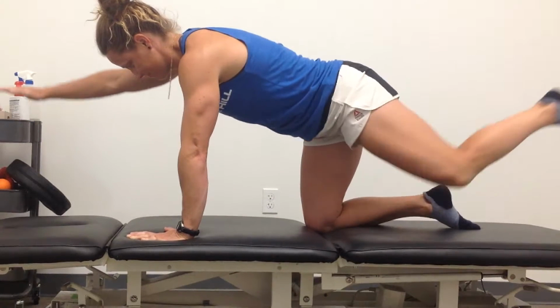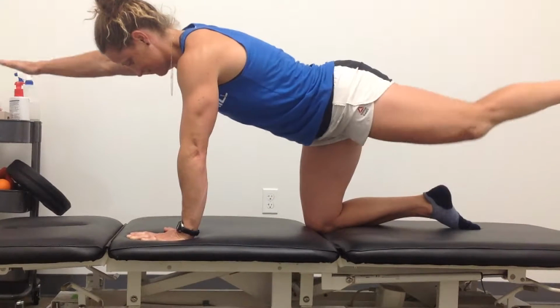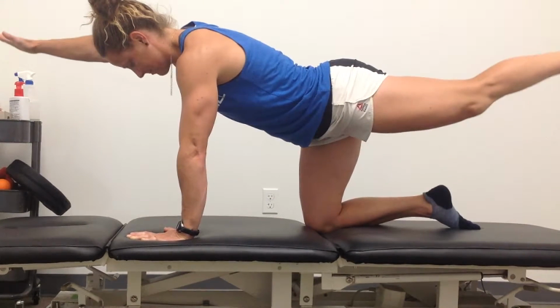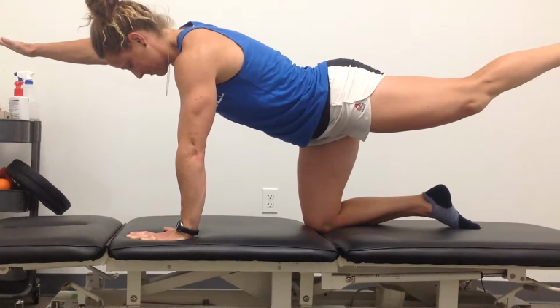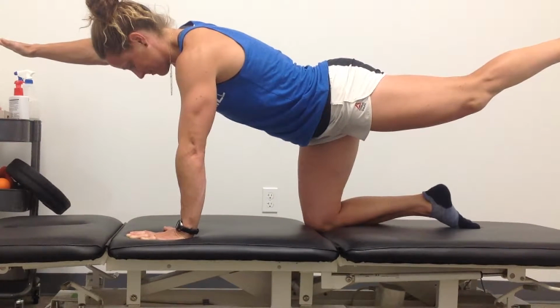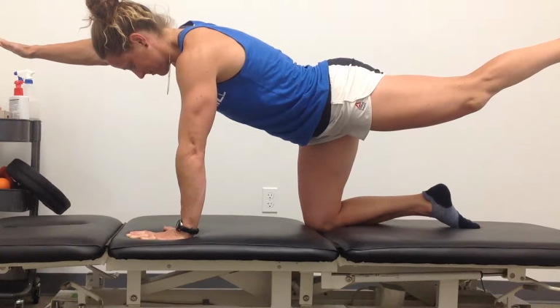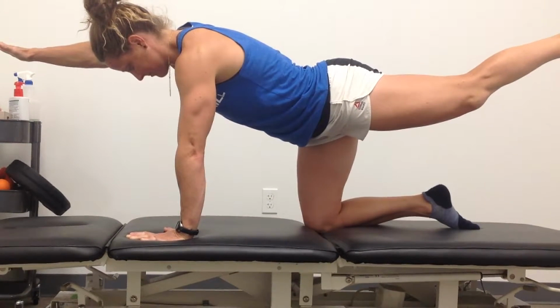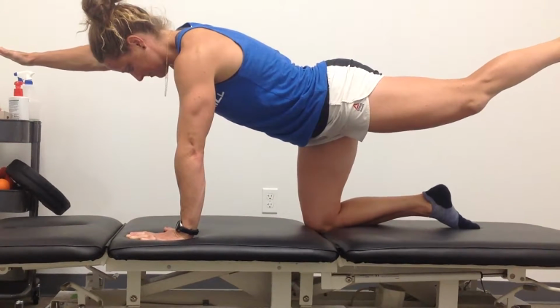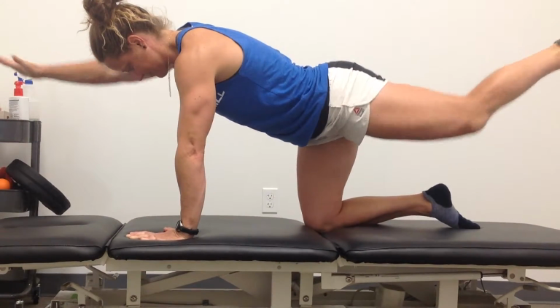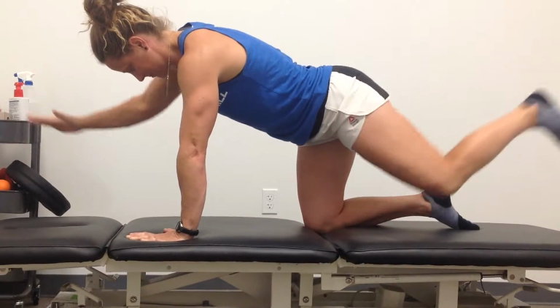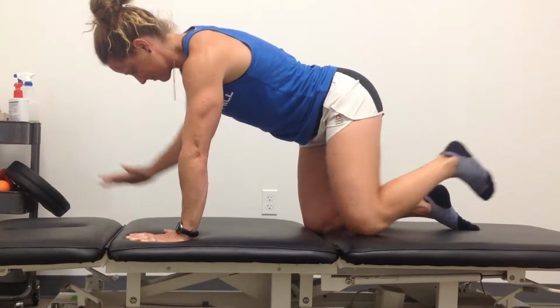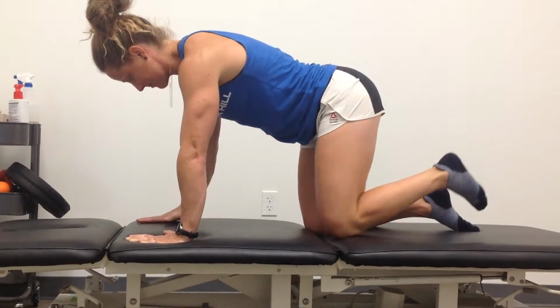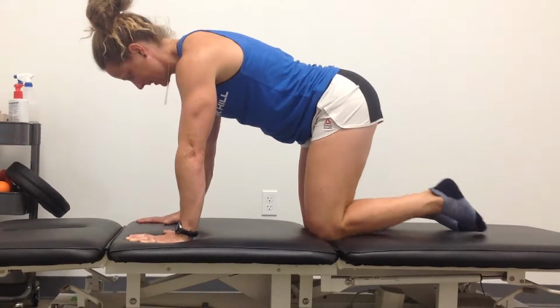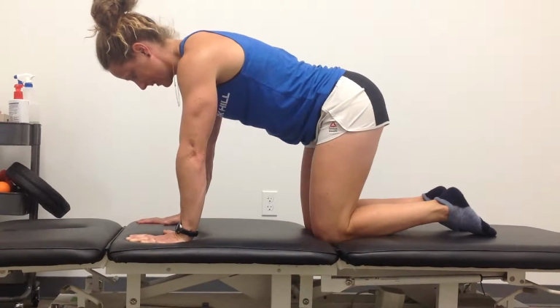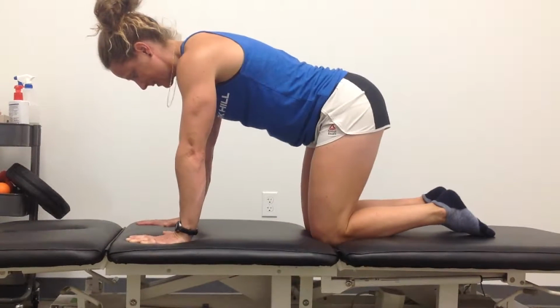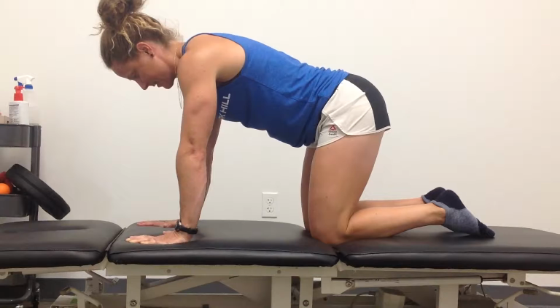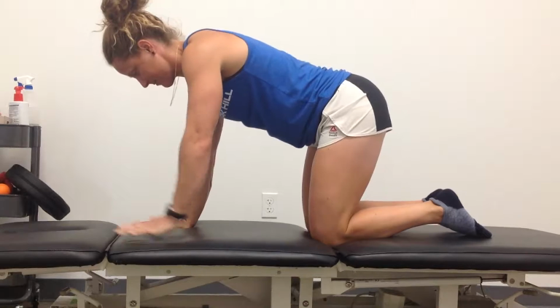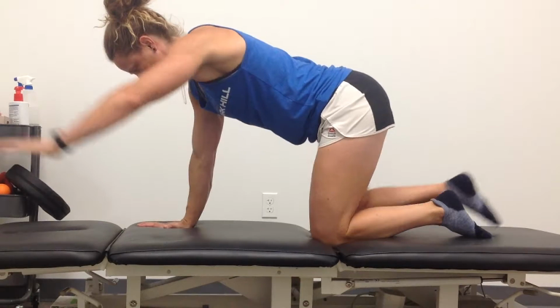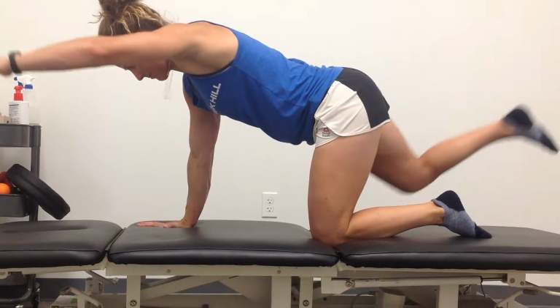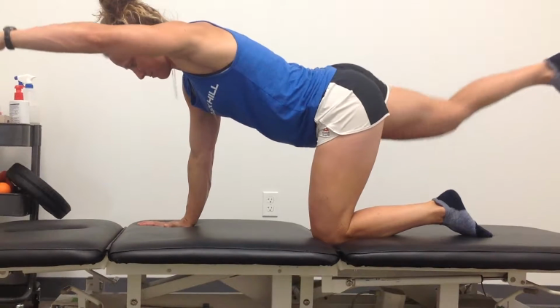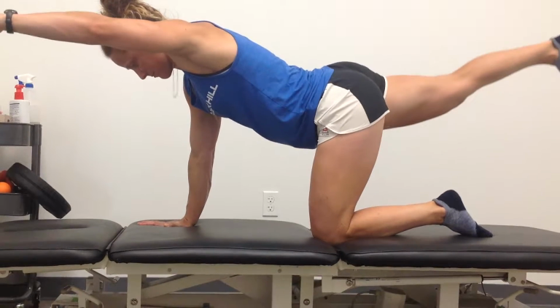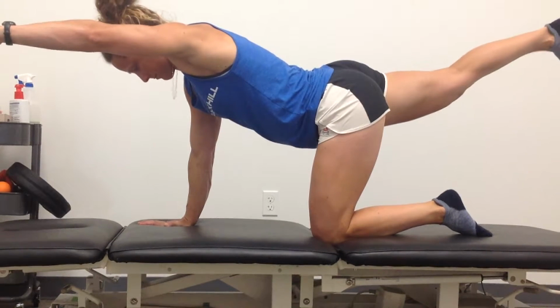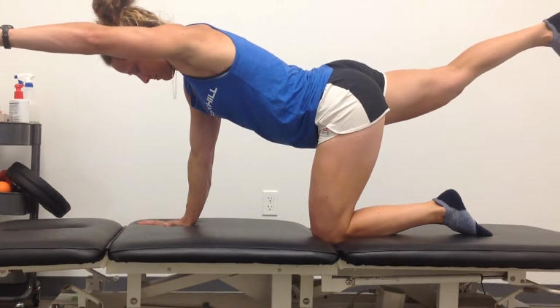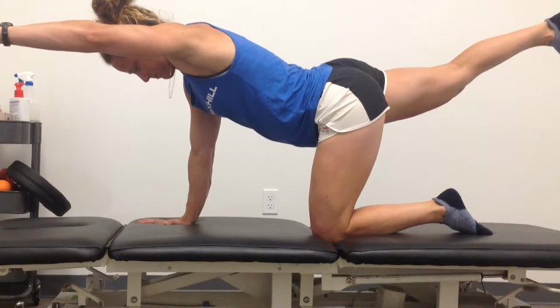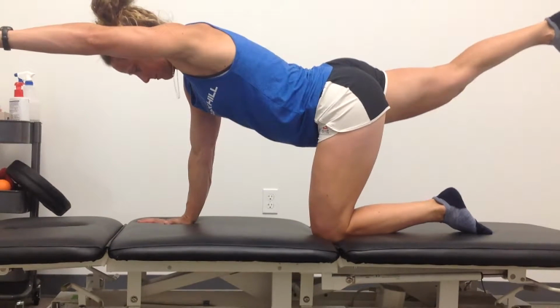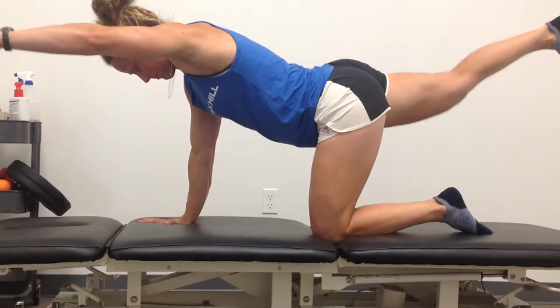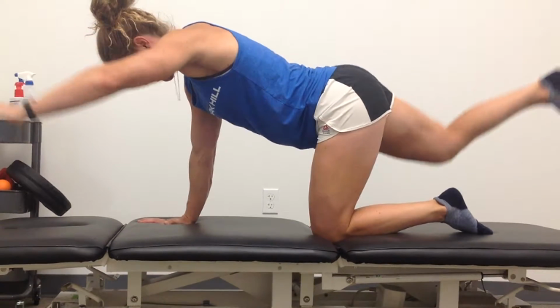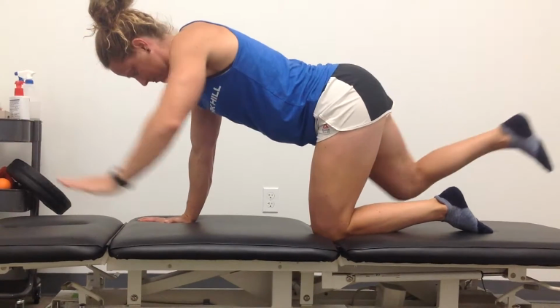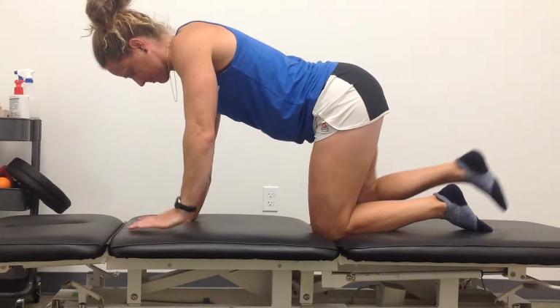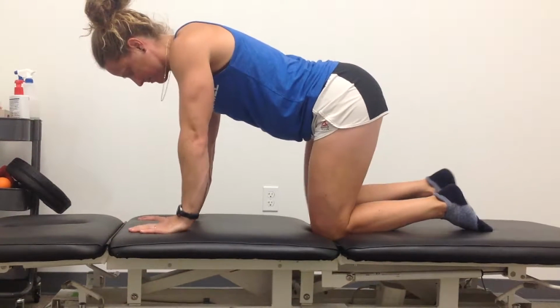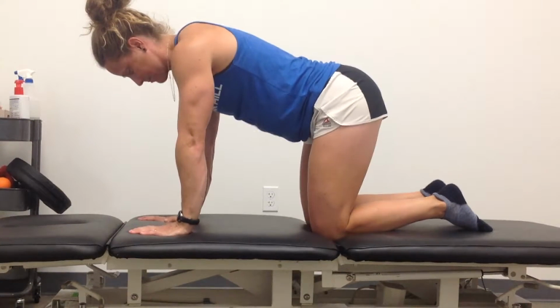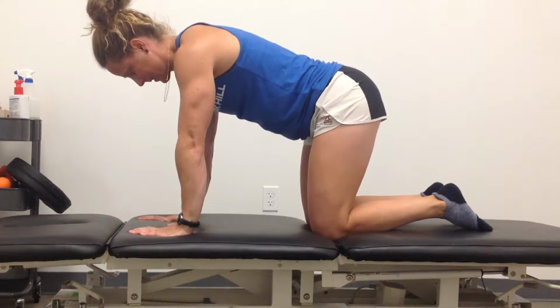Quadruped with extremity reach. The purpose of this exercise is to promote activation of postural muscles throughout the spine while moving the extremities.